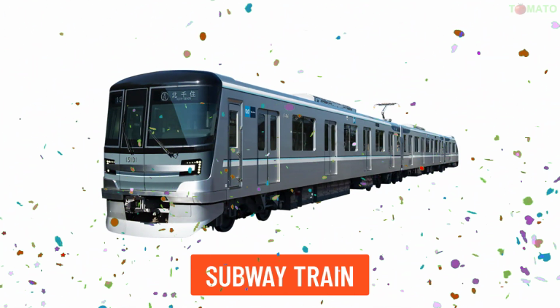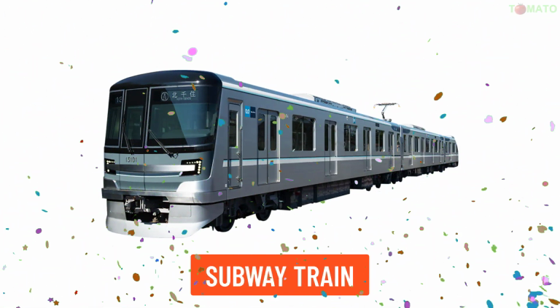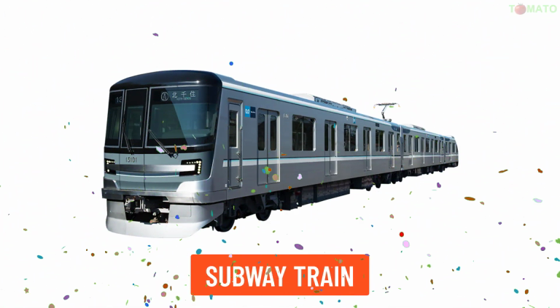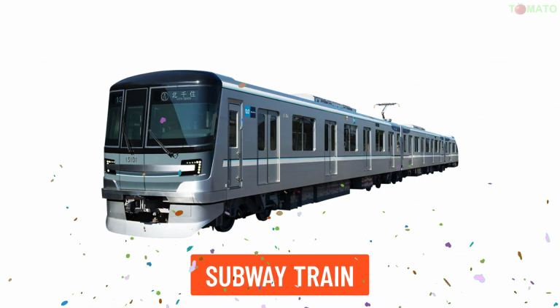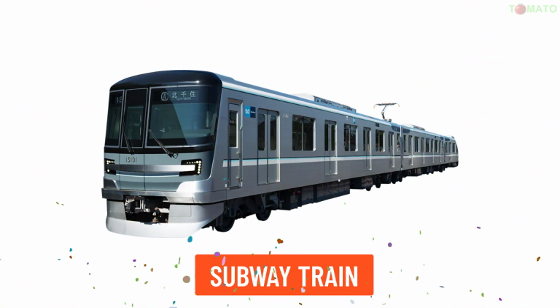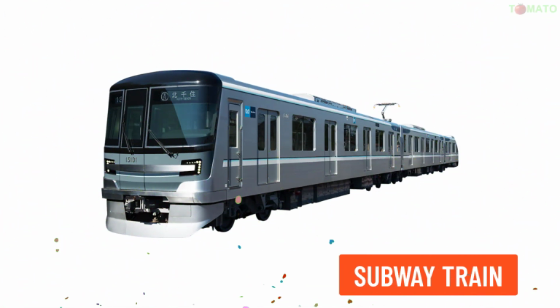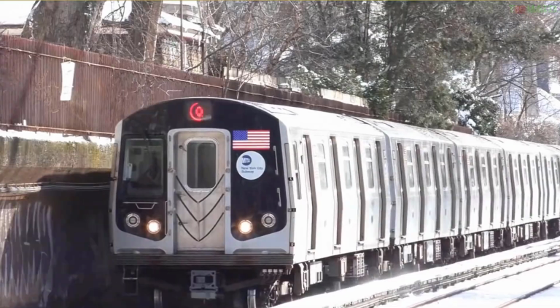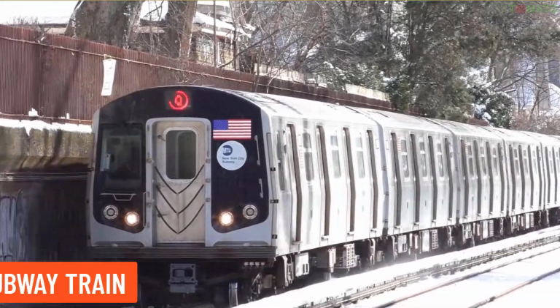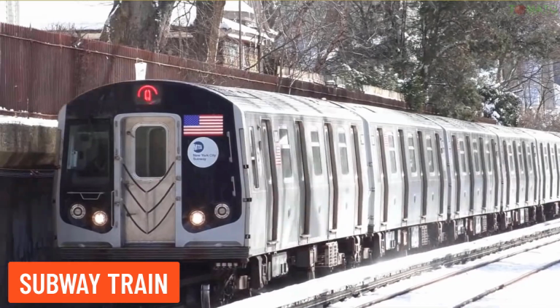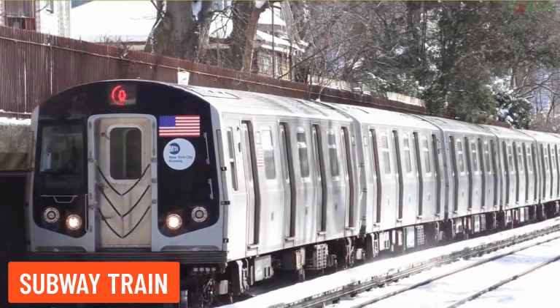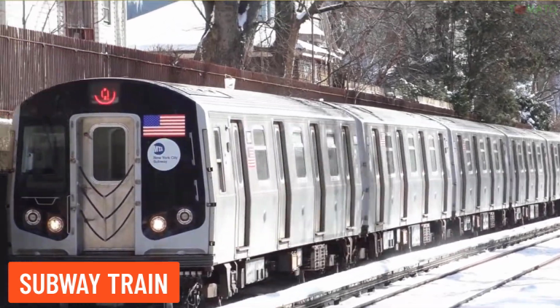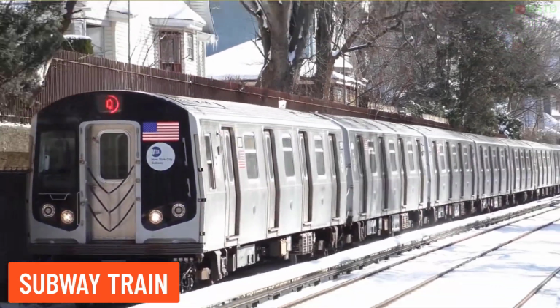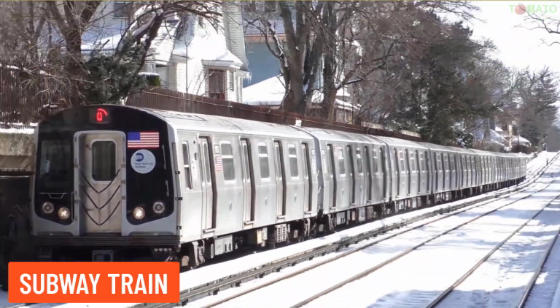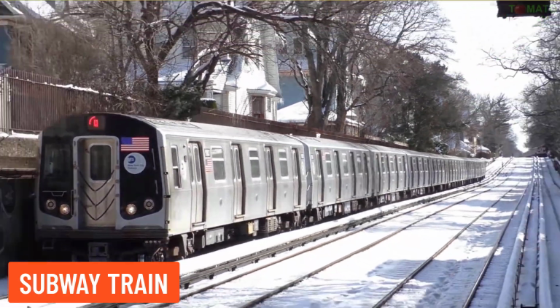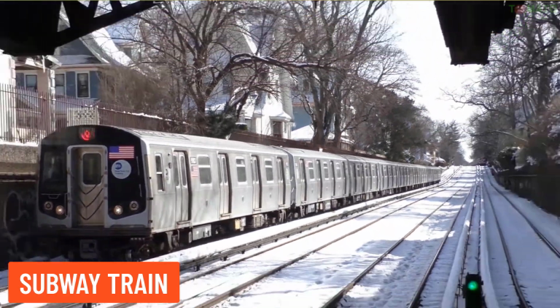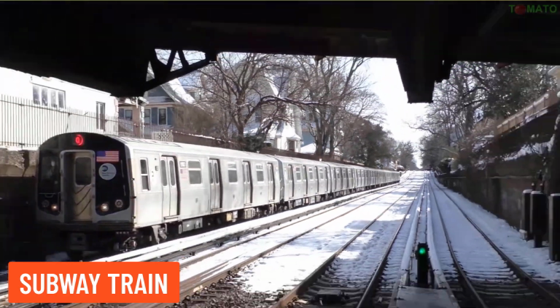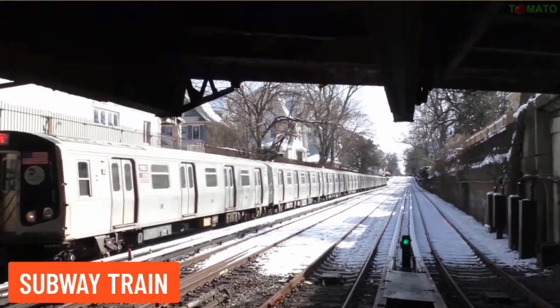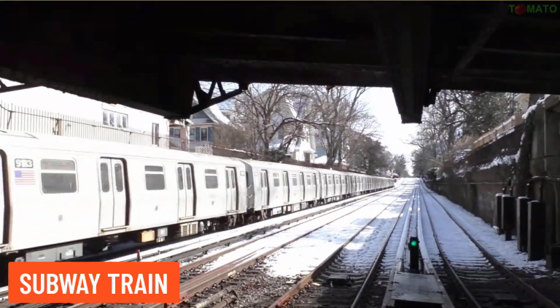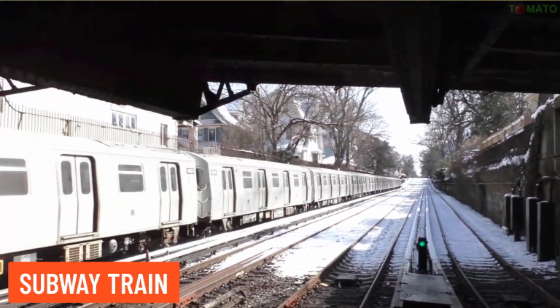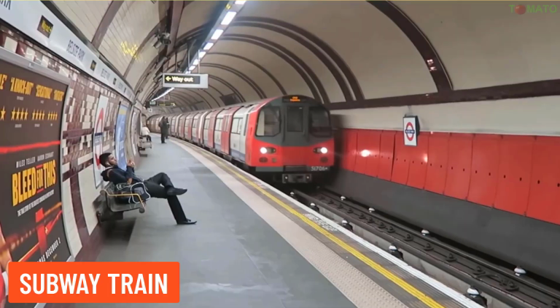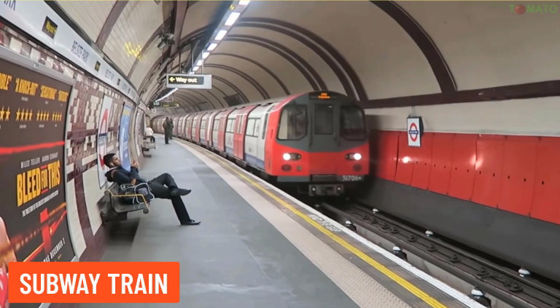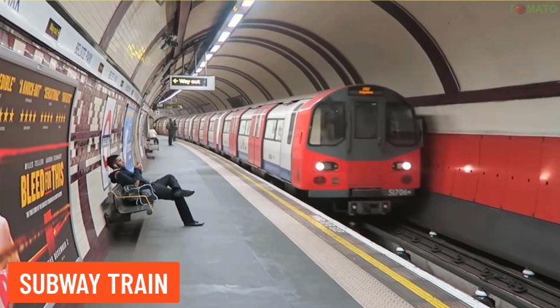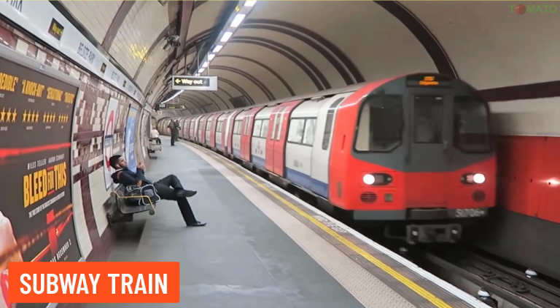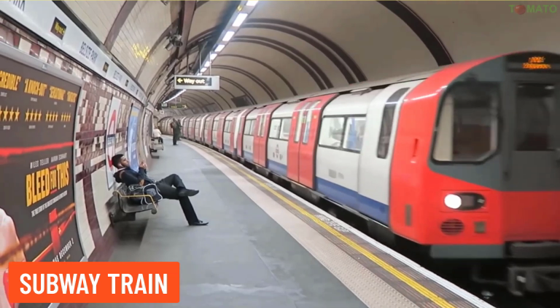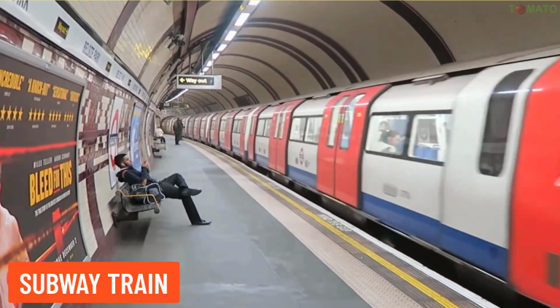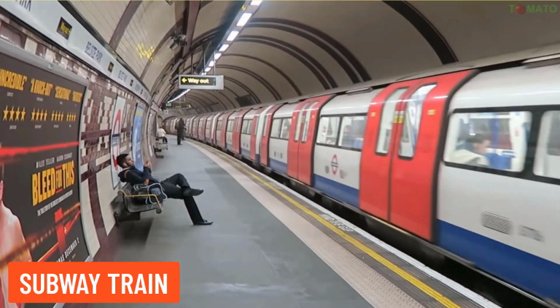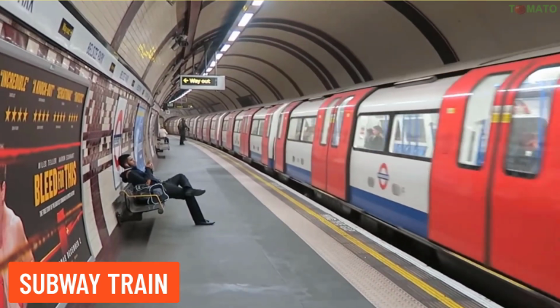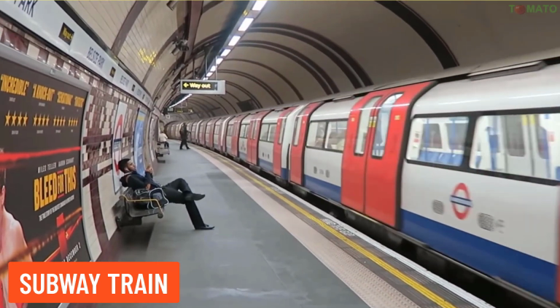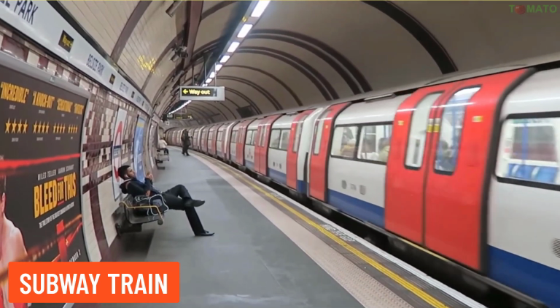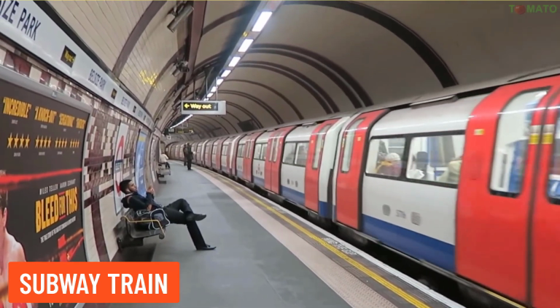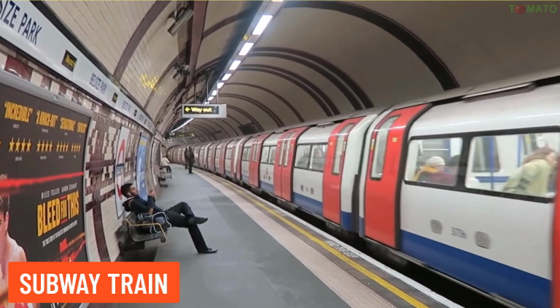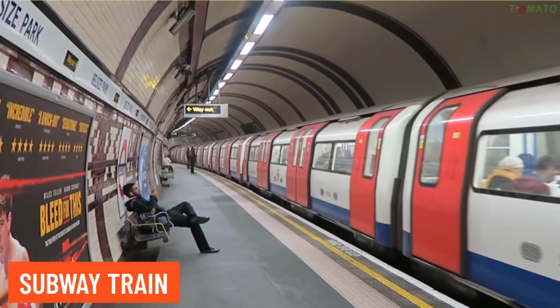Subway Train — subway trains run underground and are a common public transport system in large cities.